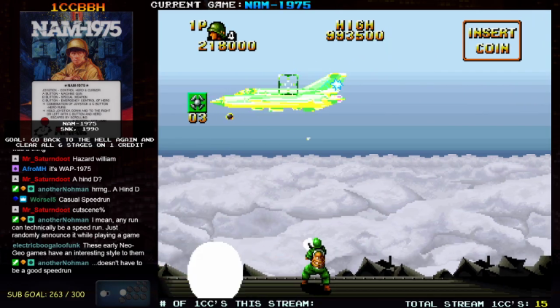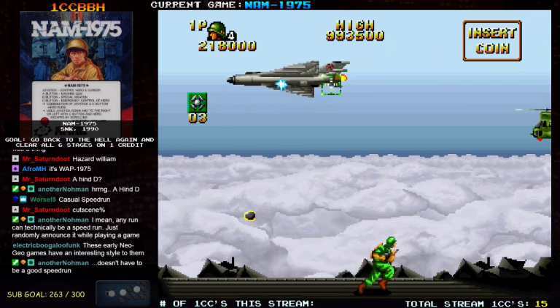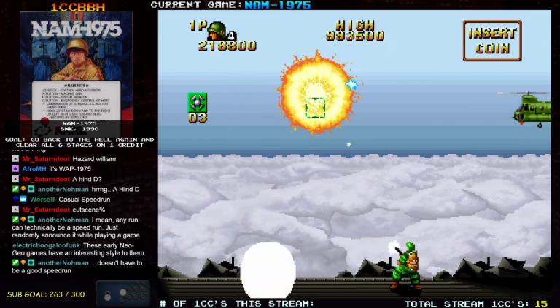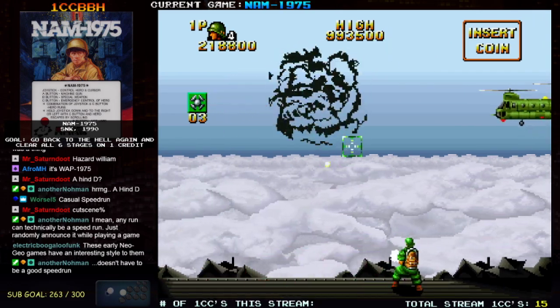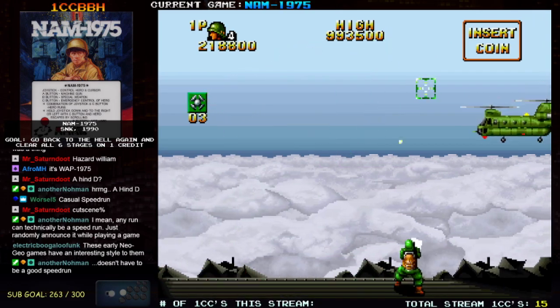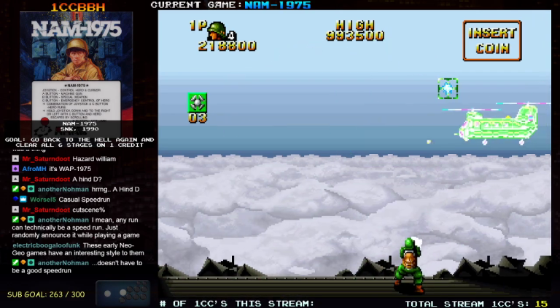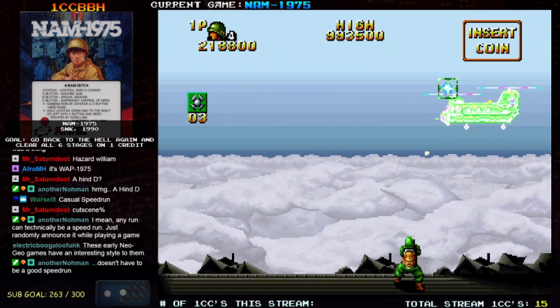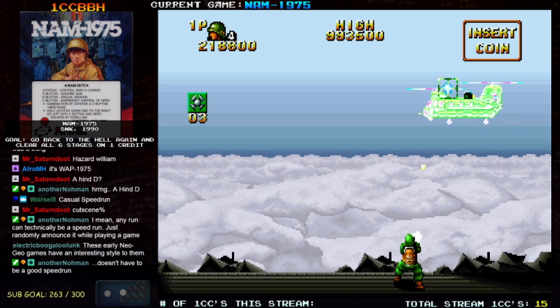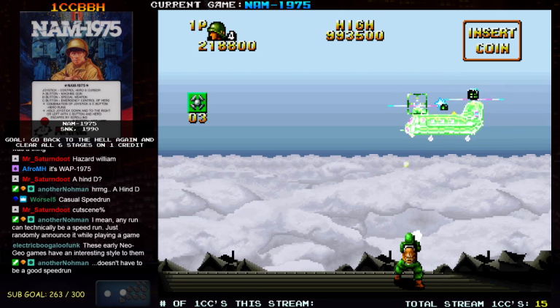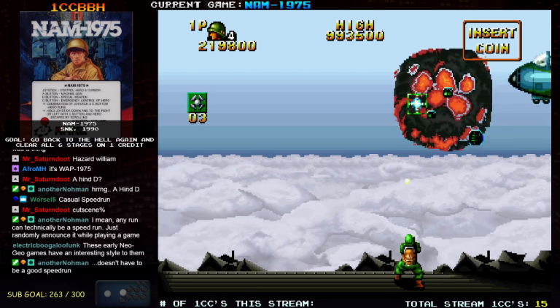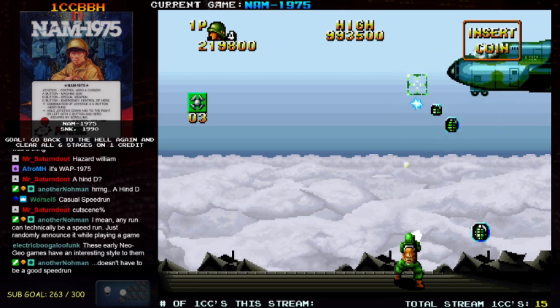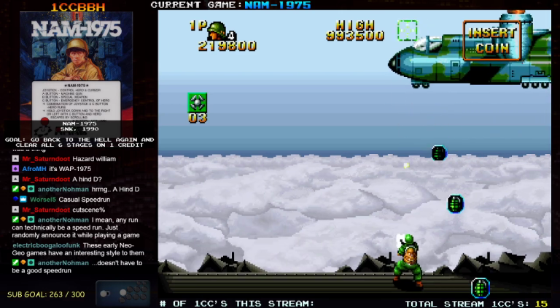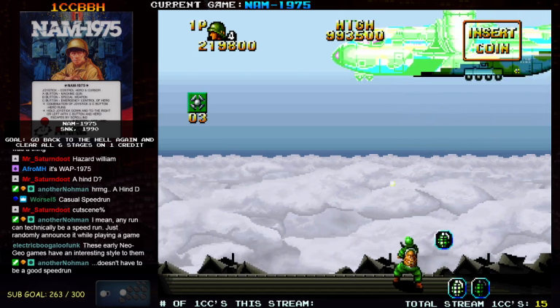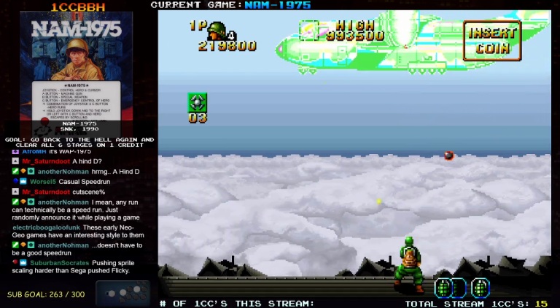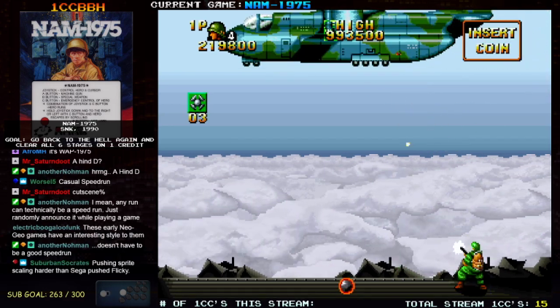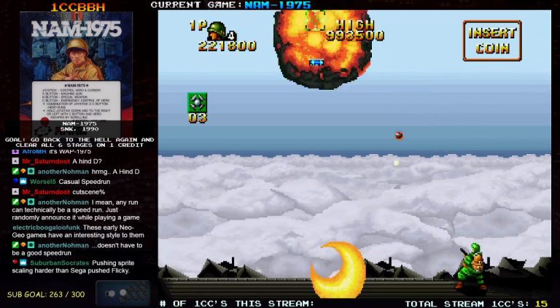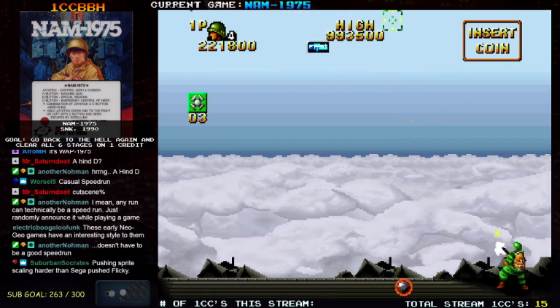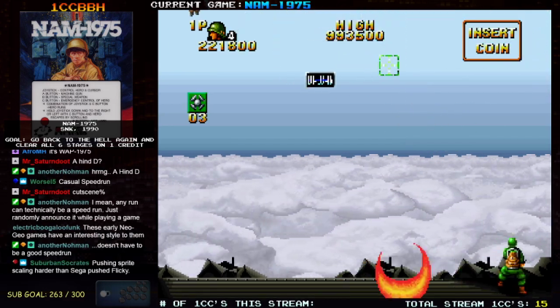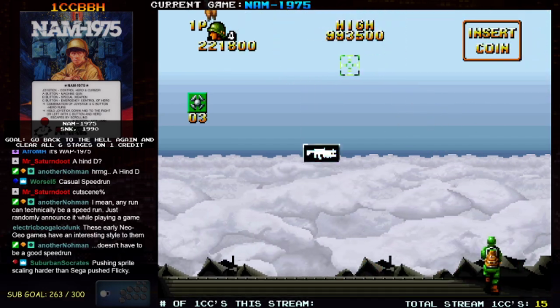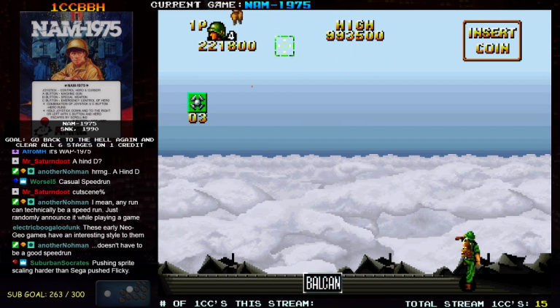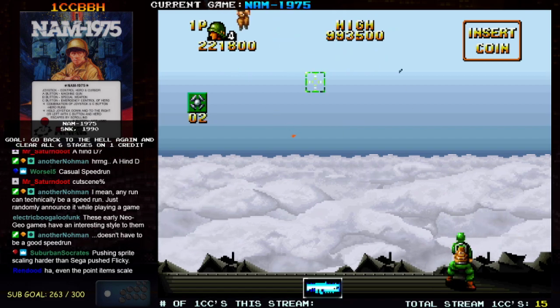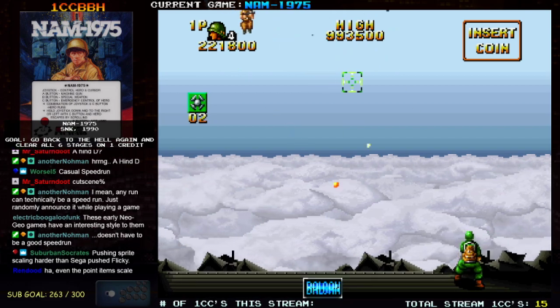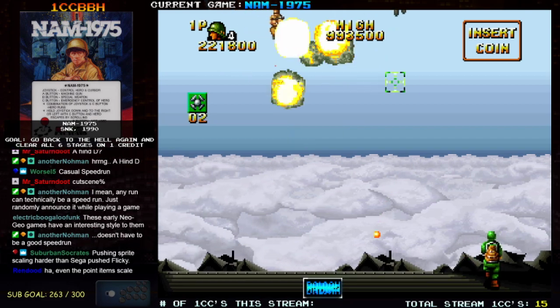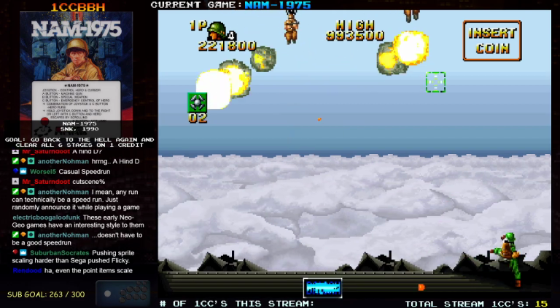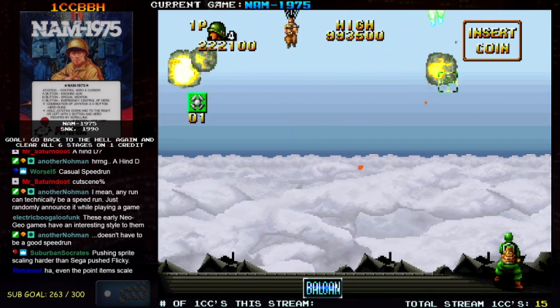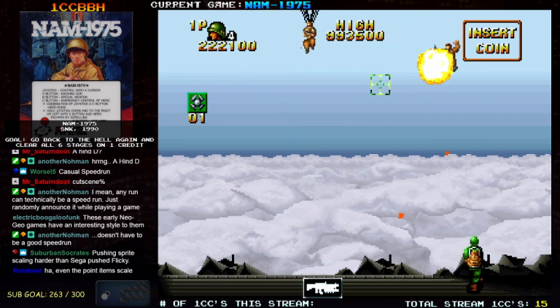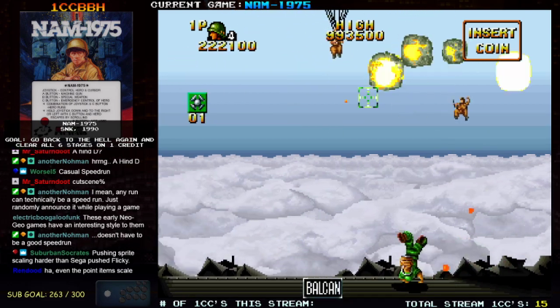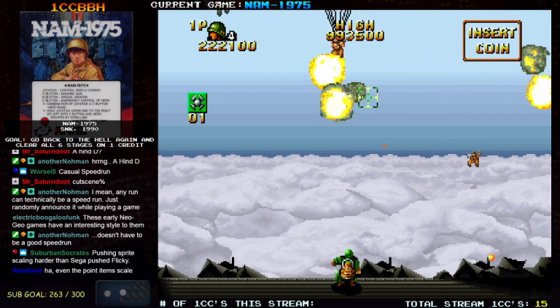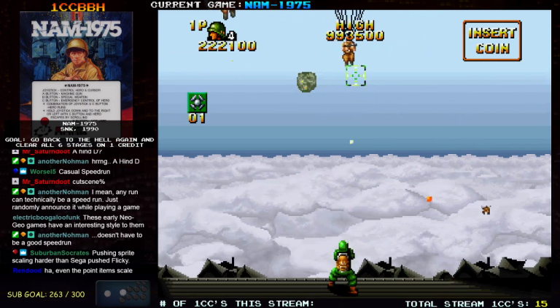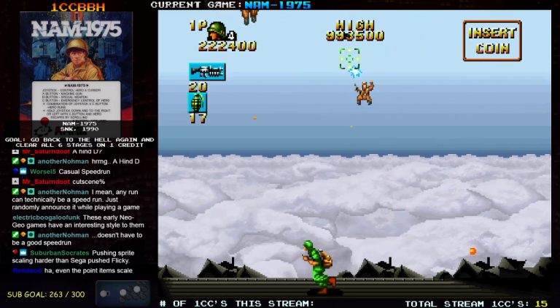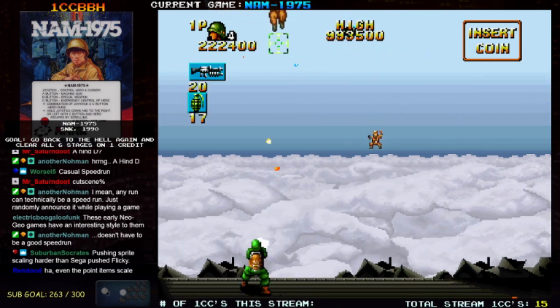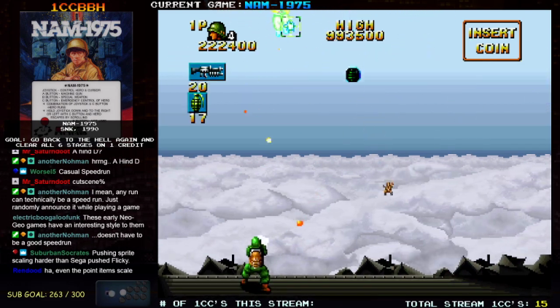They weren't really sure what would stick, like they were trying to make the system appealing, so they were going for a bunch of different games. And you got weird experiments like the Super Spy.